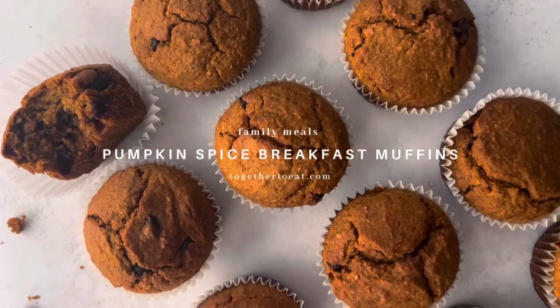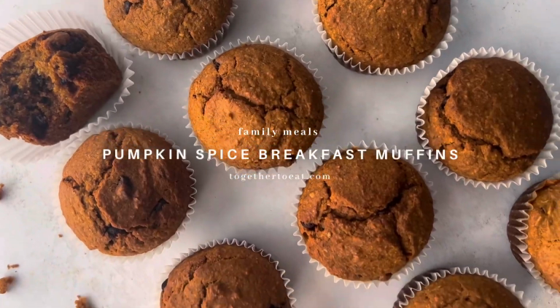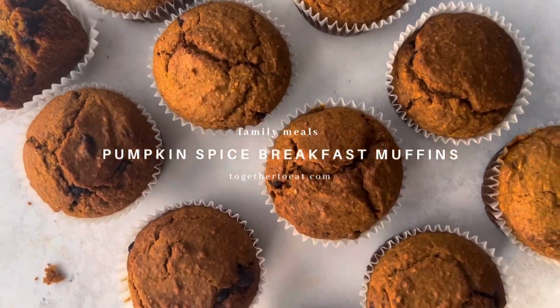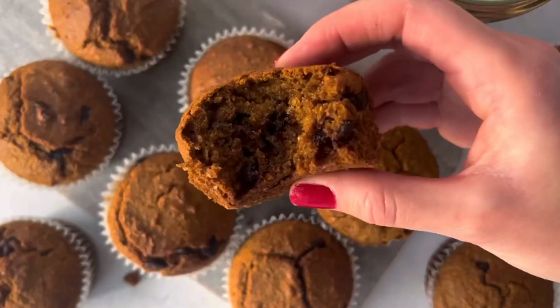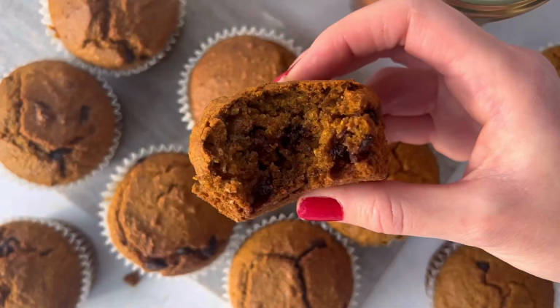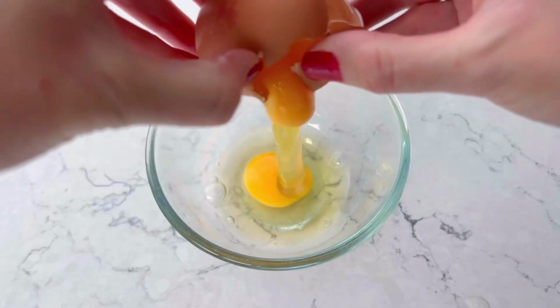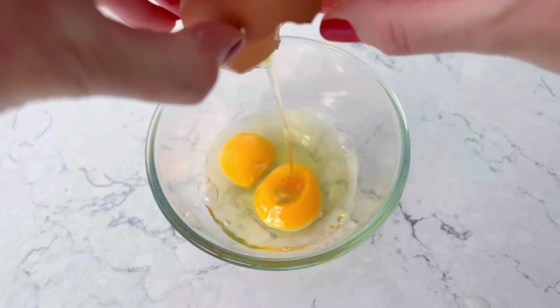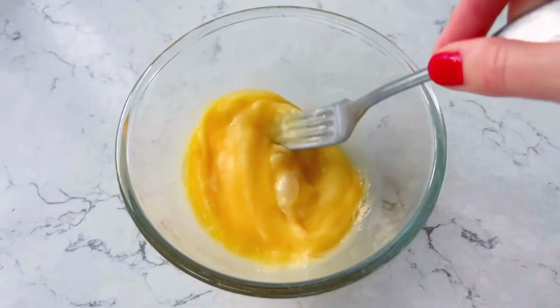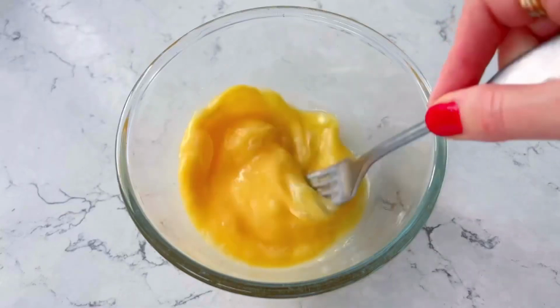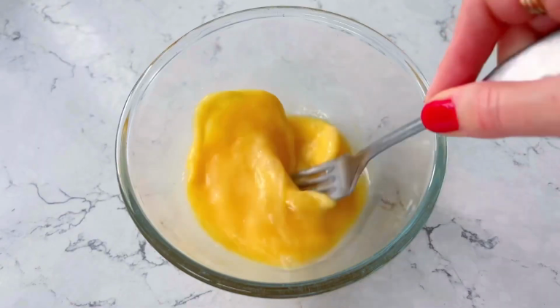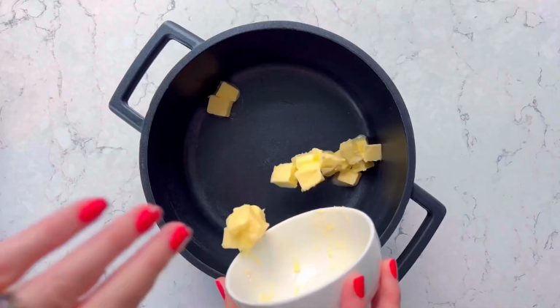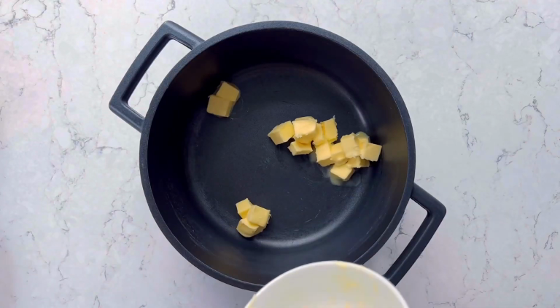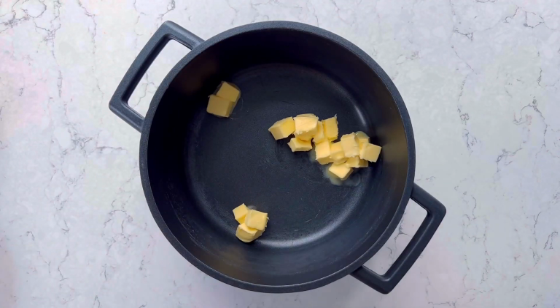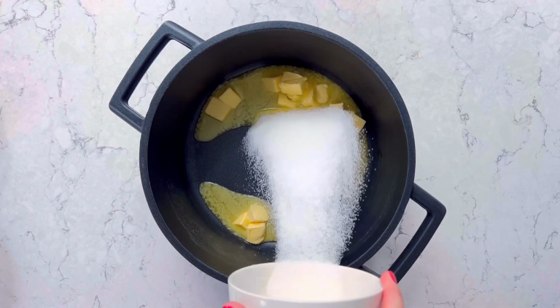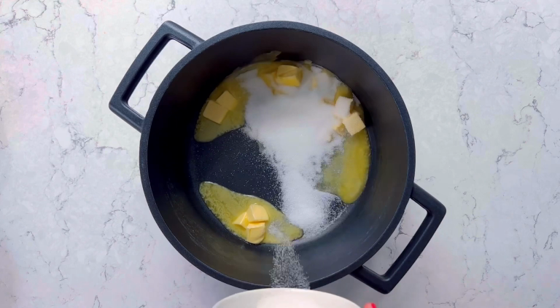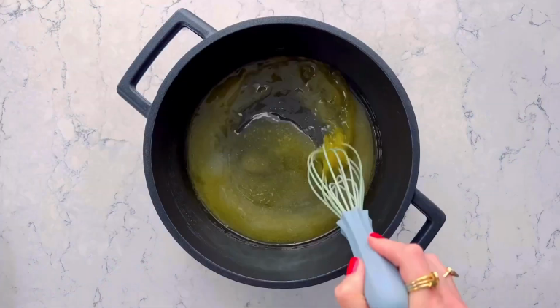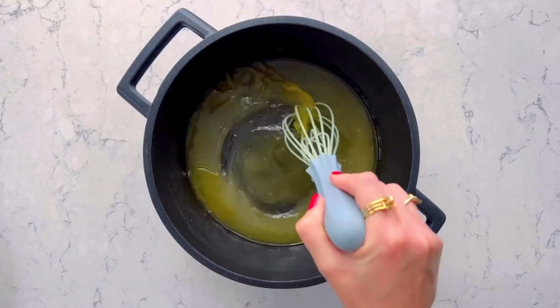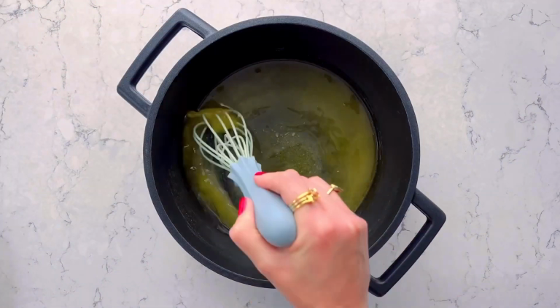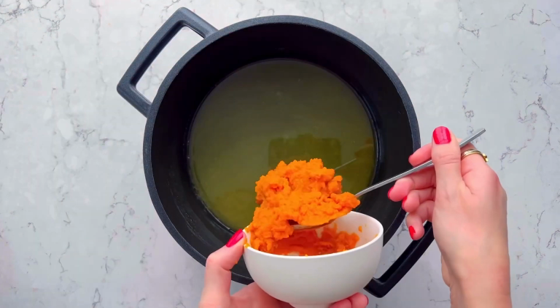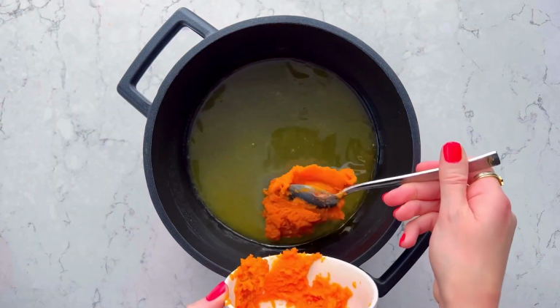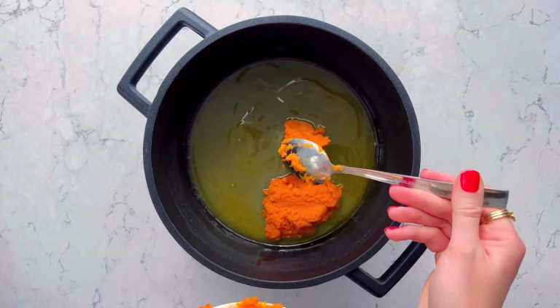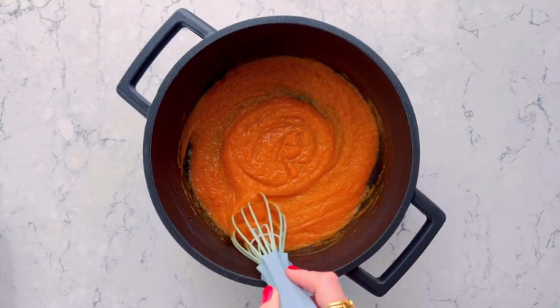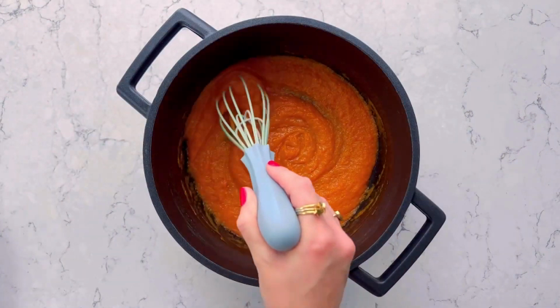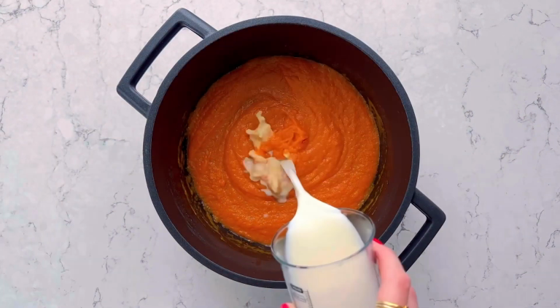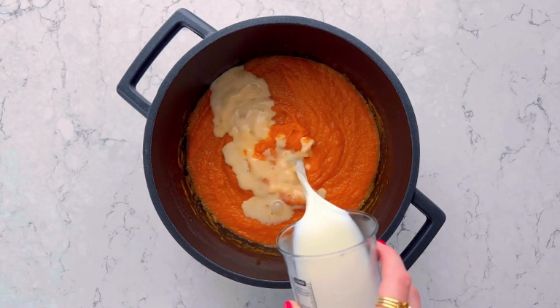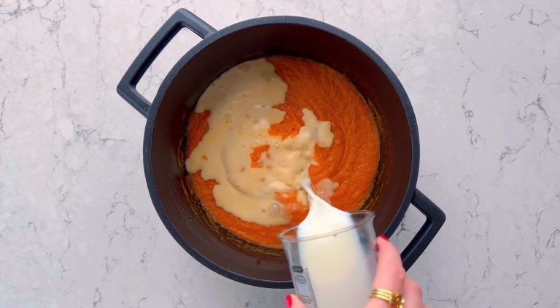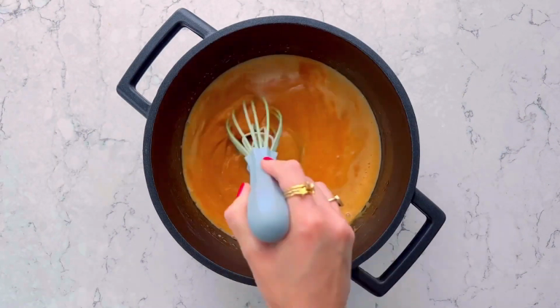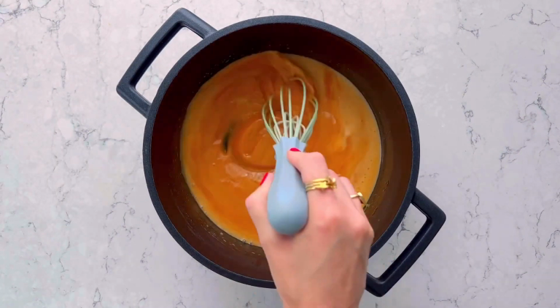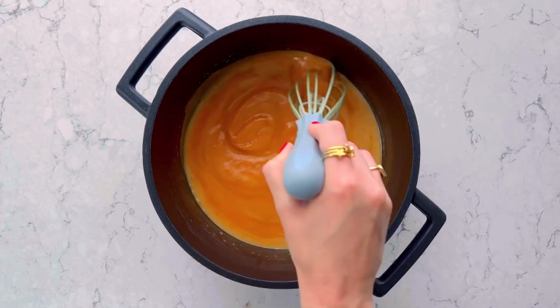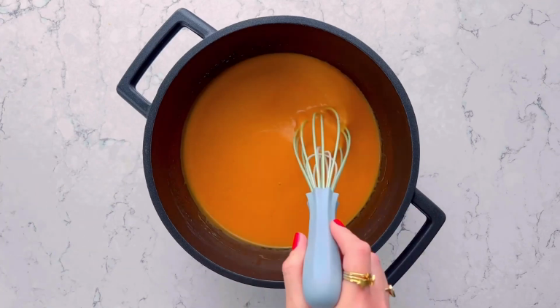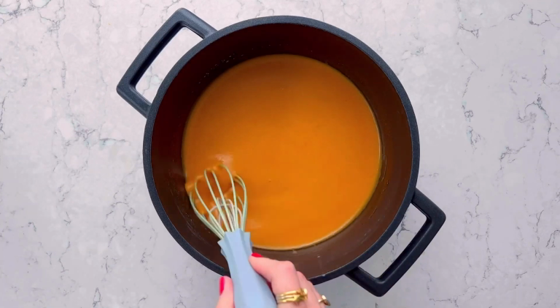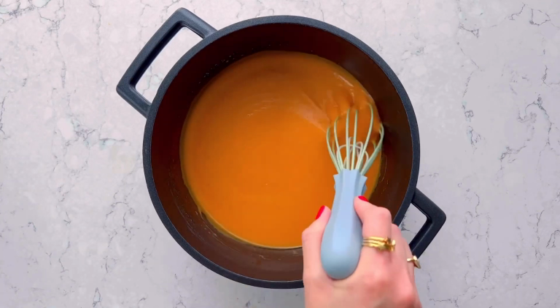To make my pumpkin spice breakfast muffins, start by lightly beating two eggs. Then melt the butter and sugar together, remove from the heat, and stir in the pumpkin puree and milk. Then add your eggs, stirring well.